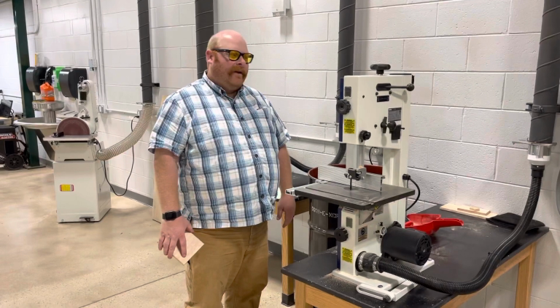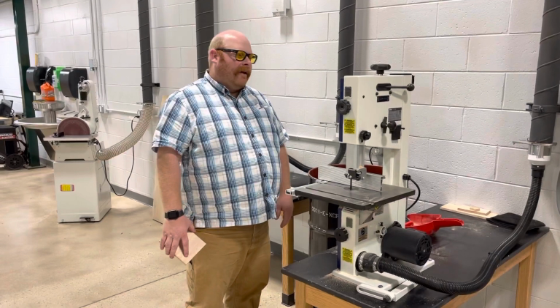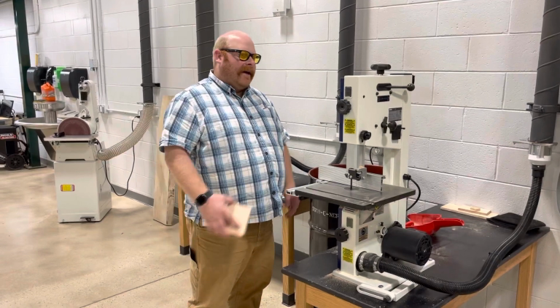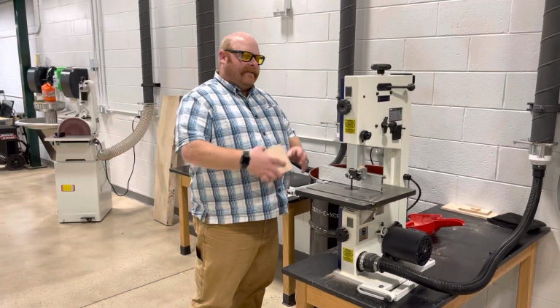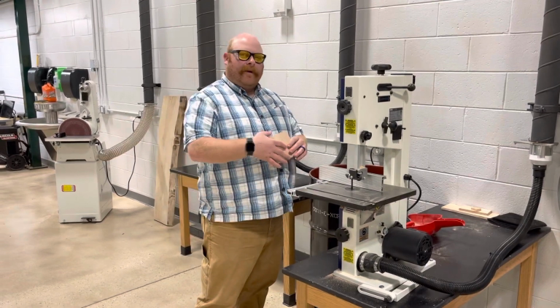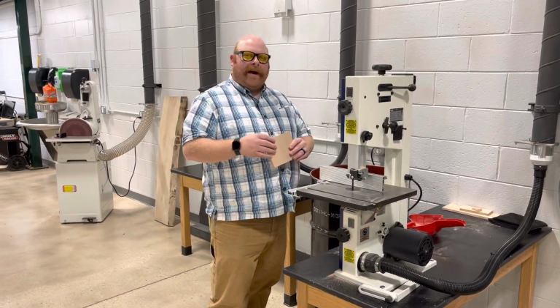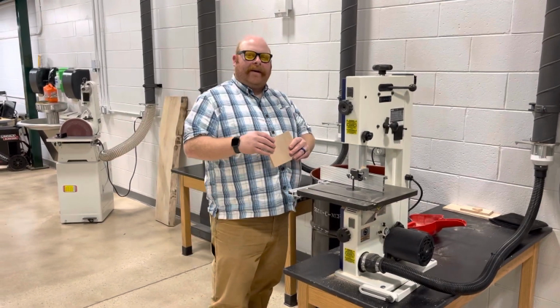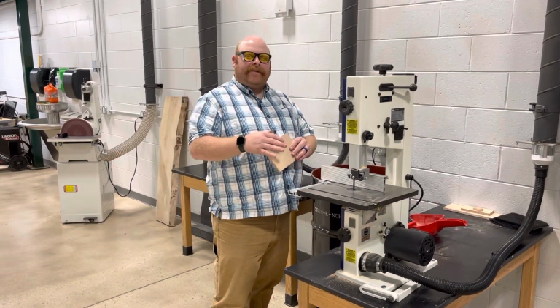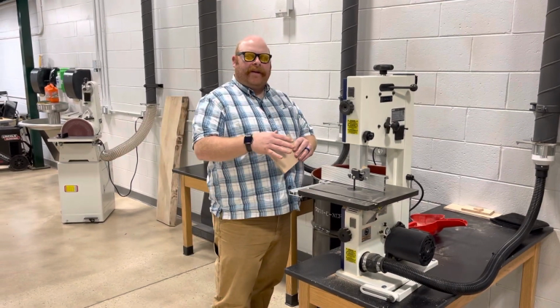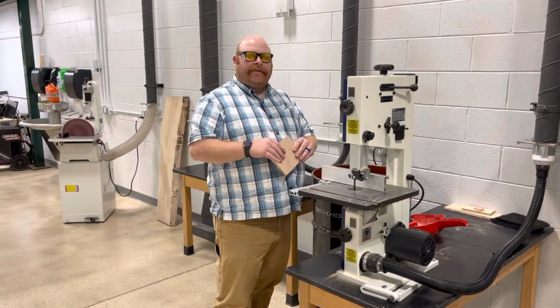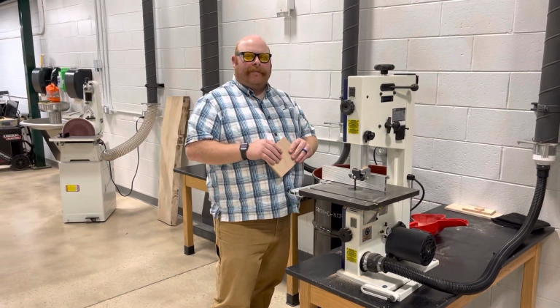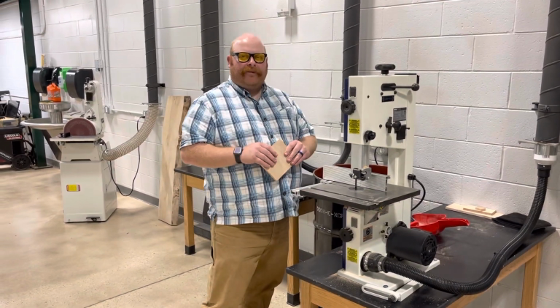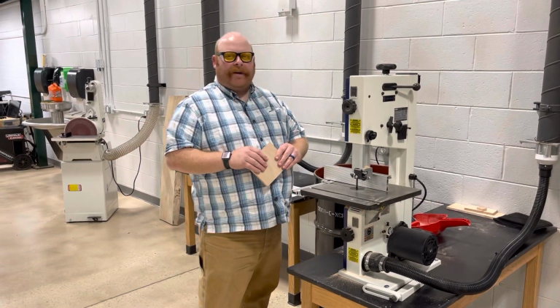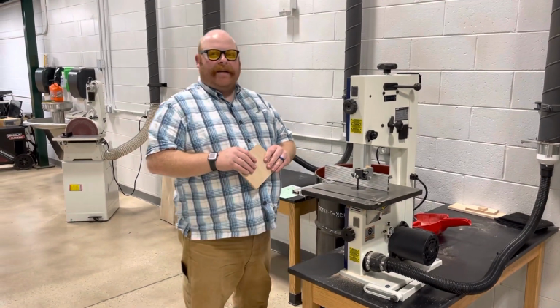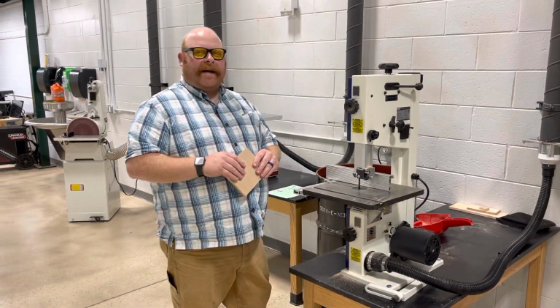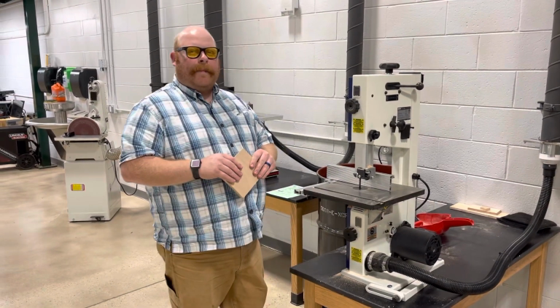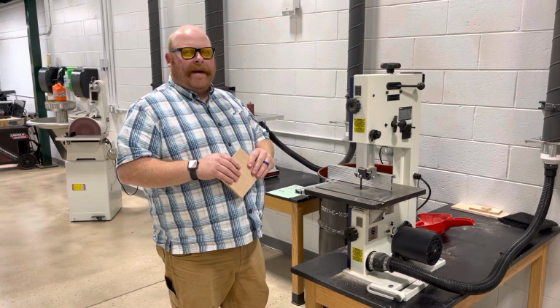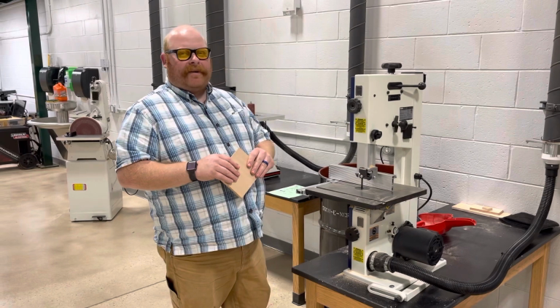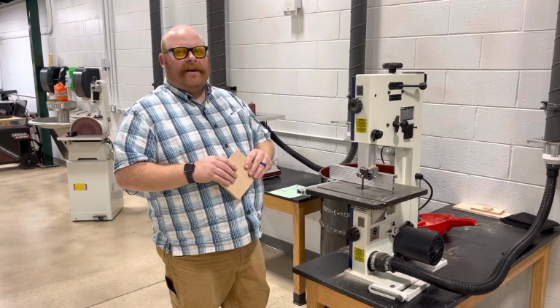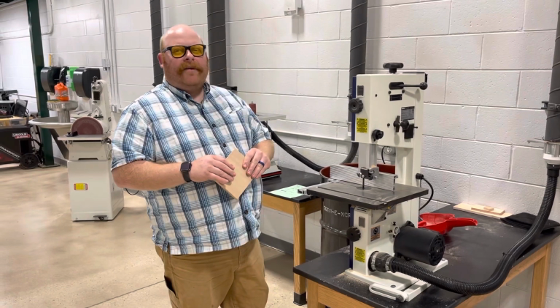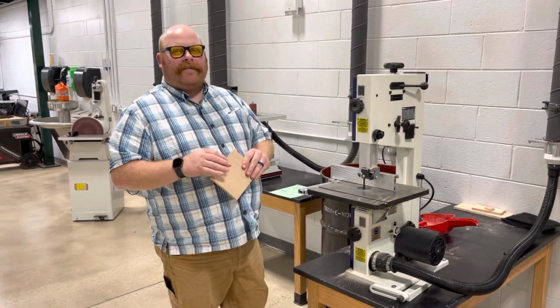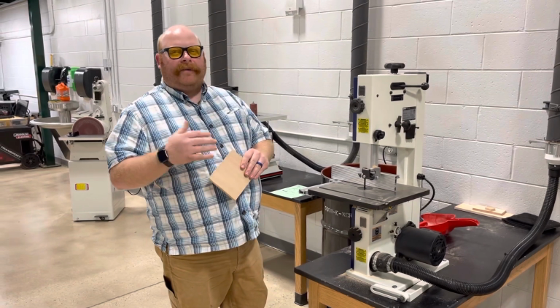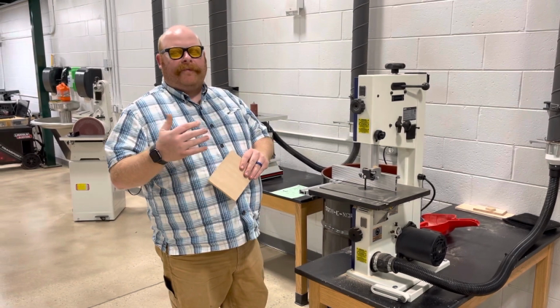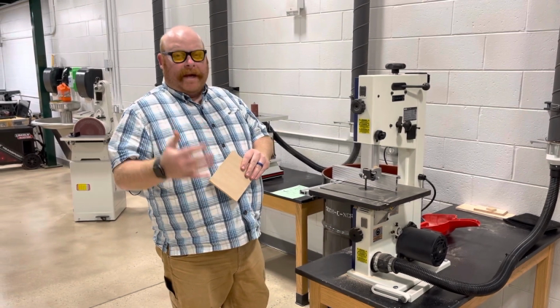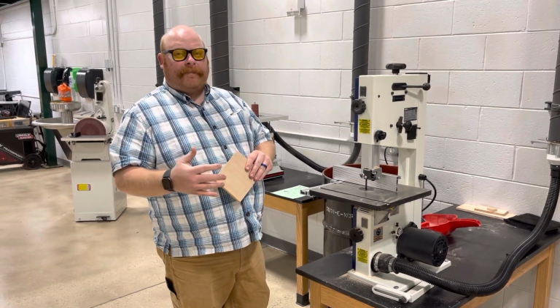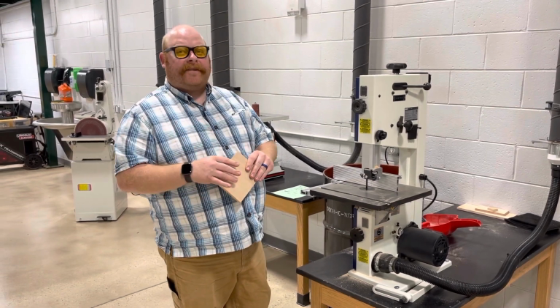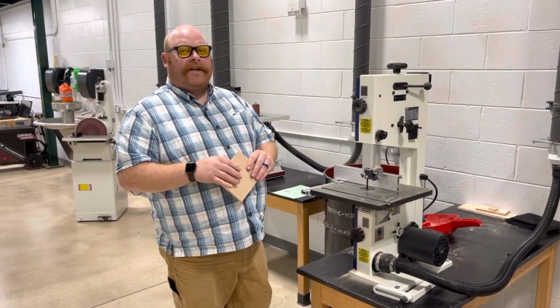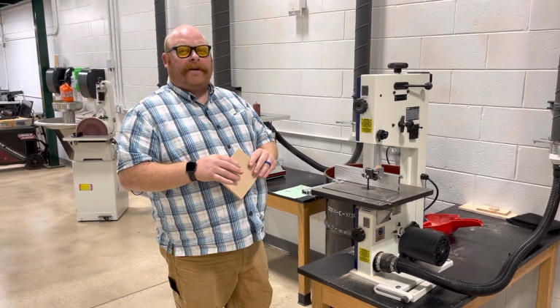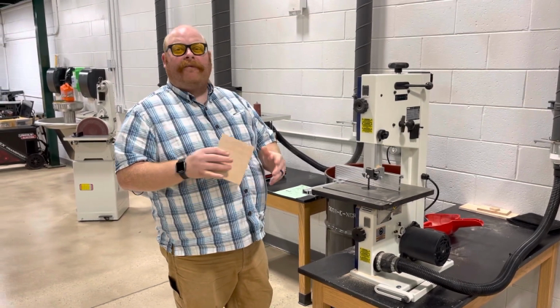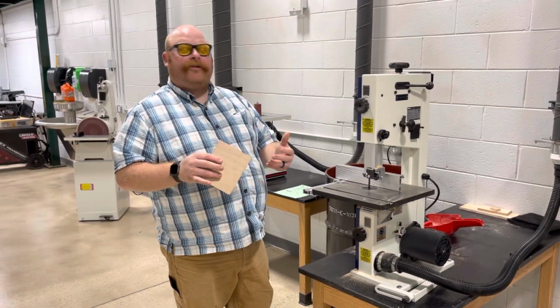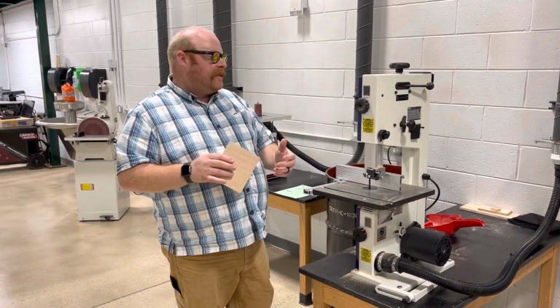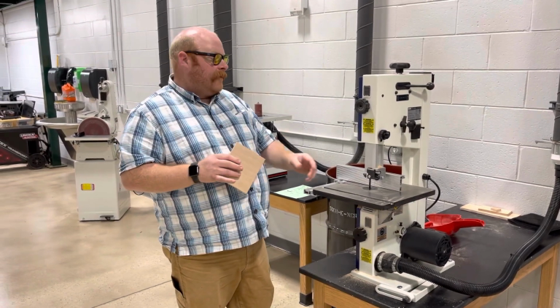Alright guys, welcome back. This video is going to show you how to use a bandsaw. We have several different types of bandsaws but they all function in the same way.